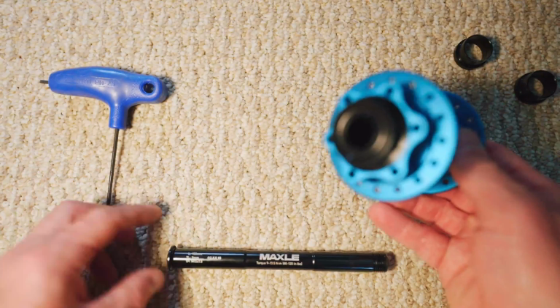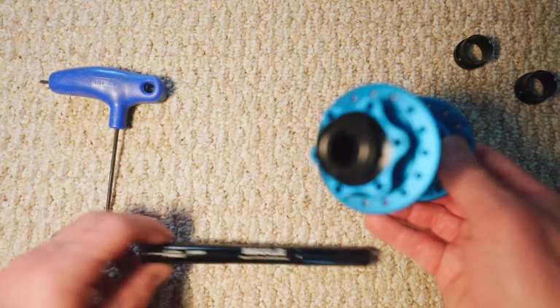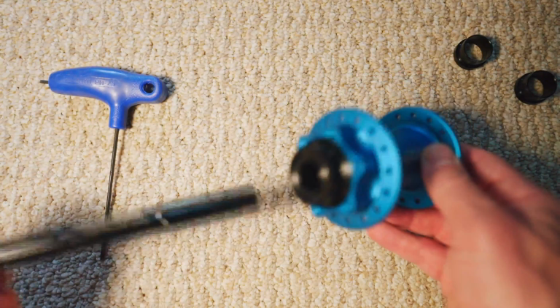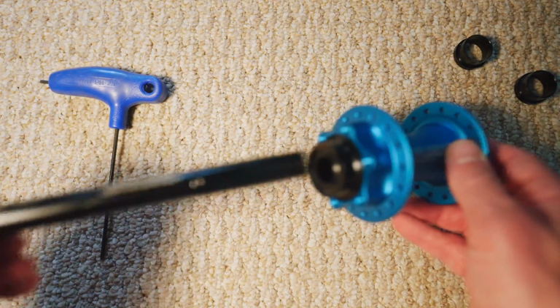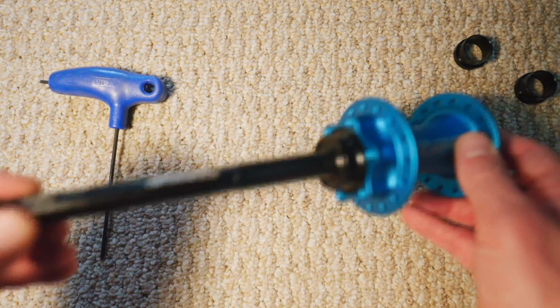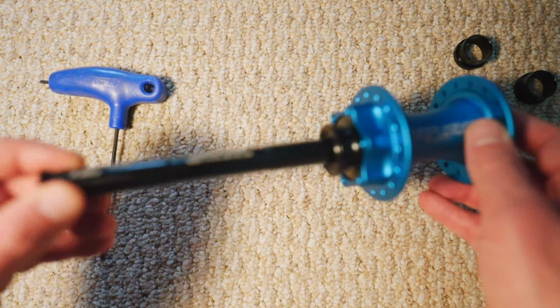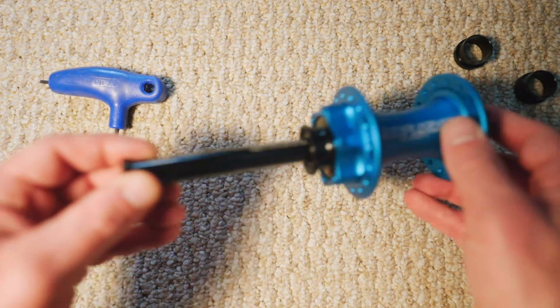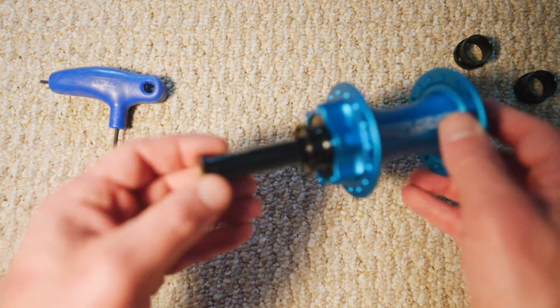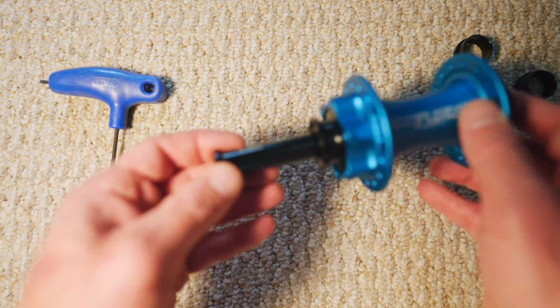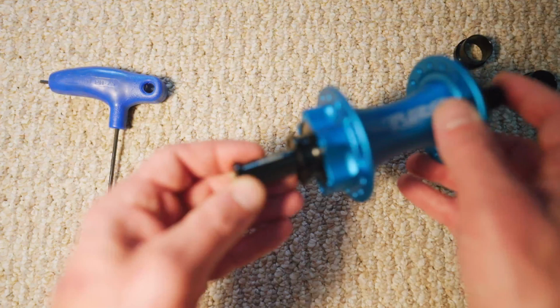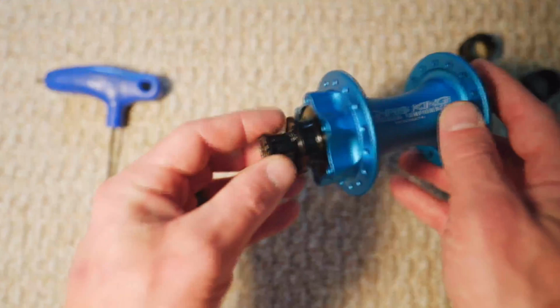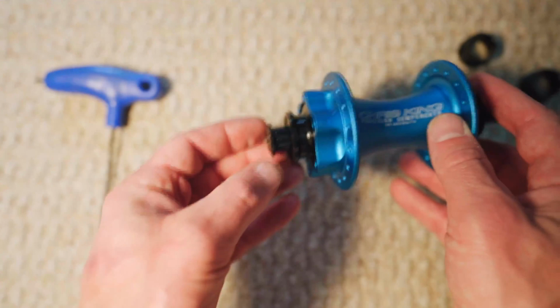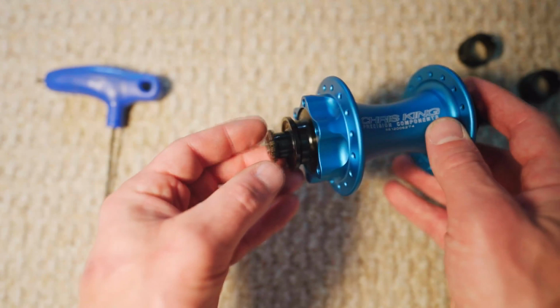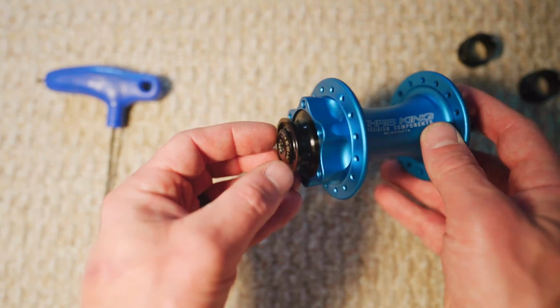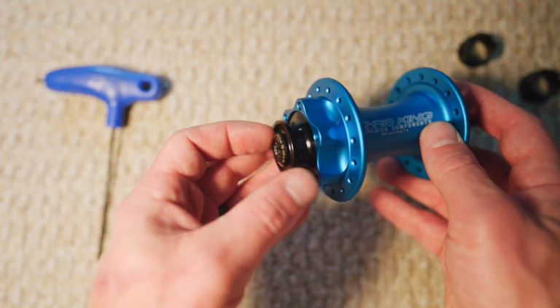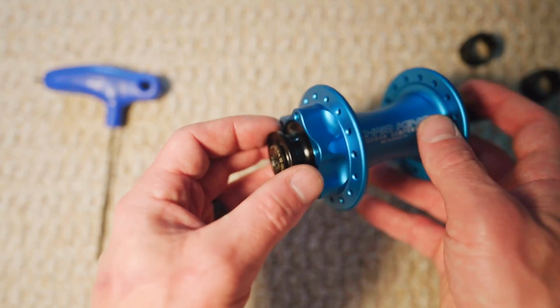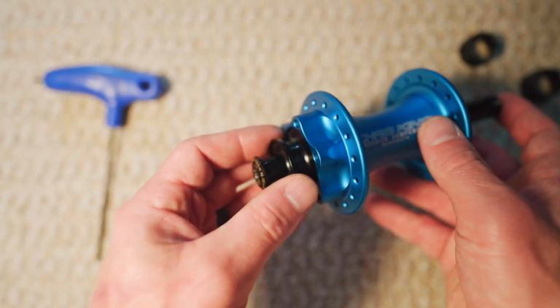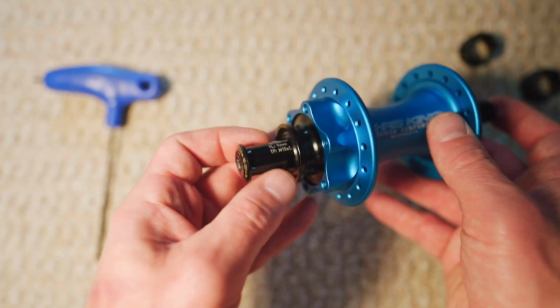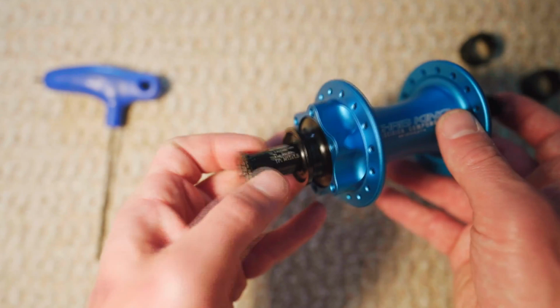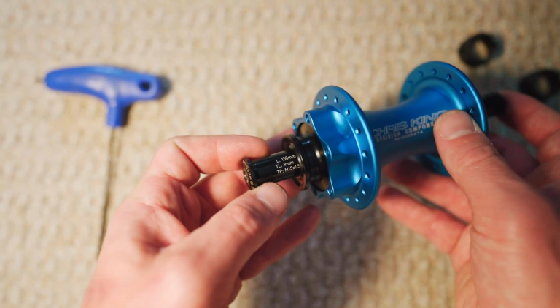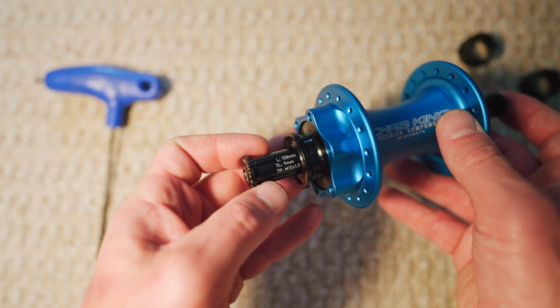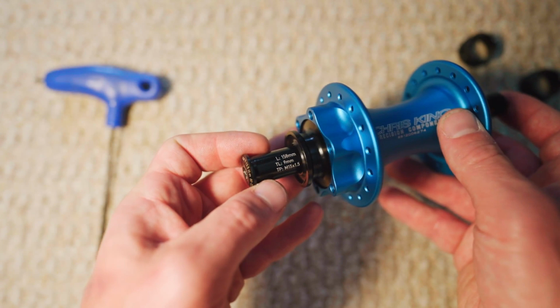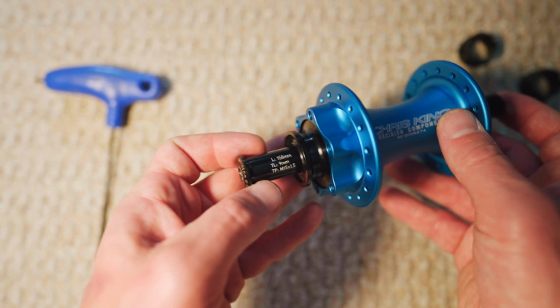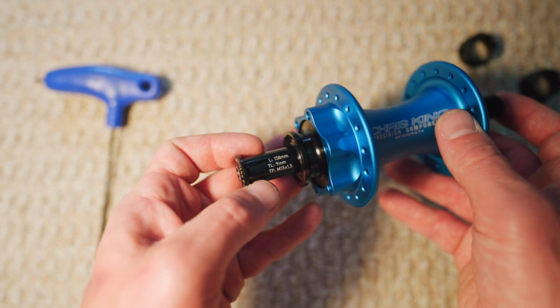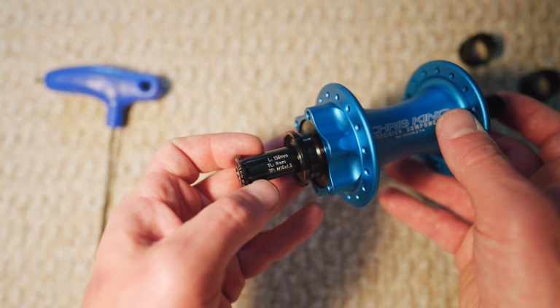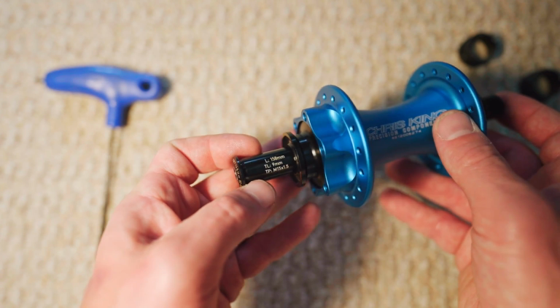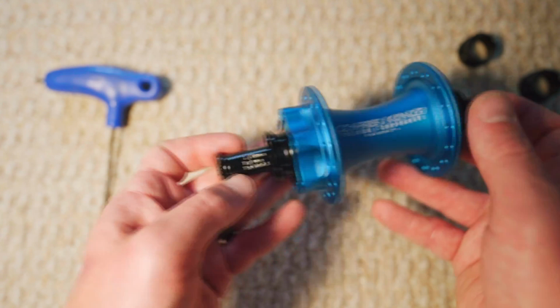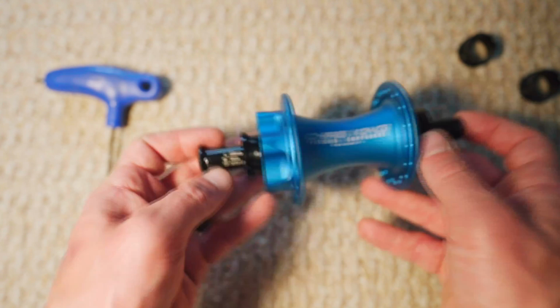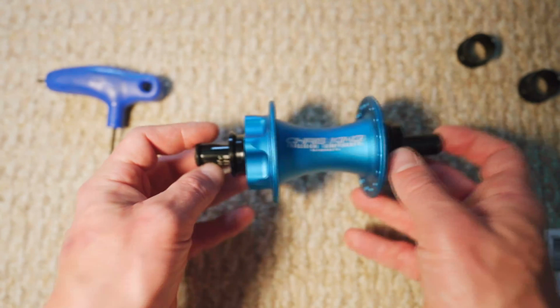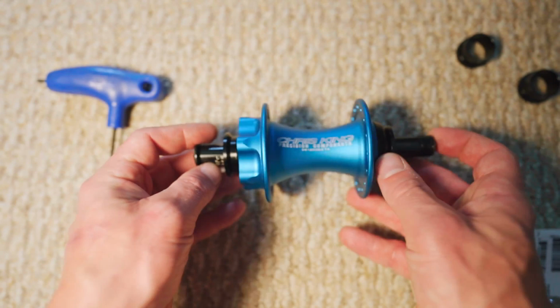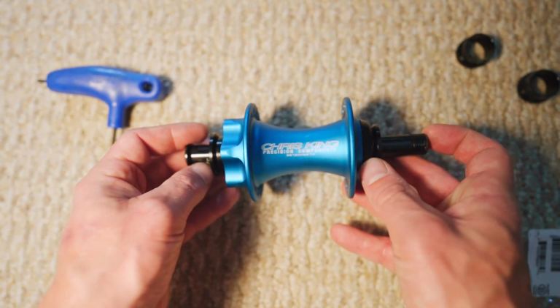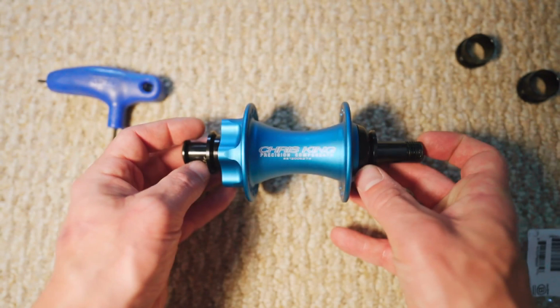Now with a 15 millimeter fit, that's going to be perfect for my 15 millimeter hub. Thanks for watching, hope you enjoyed the video.